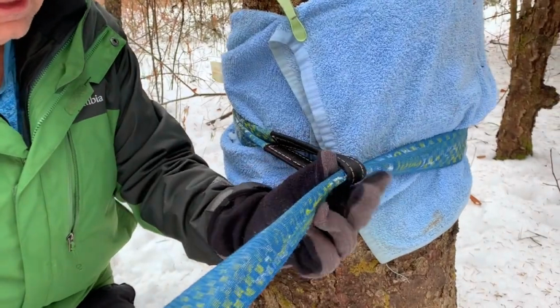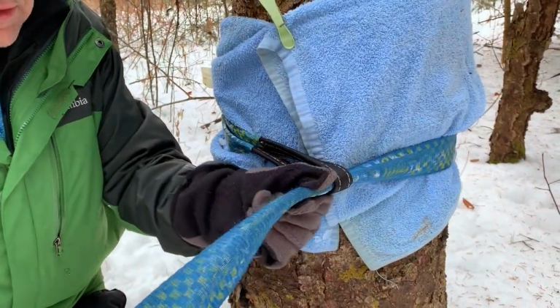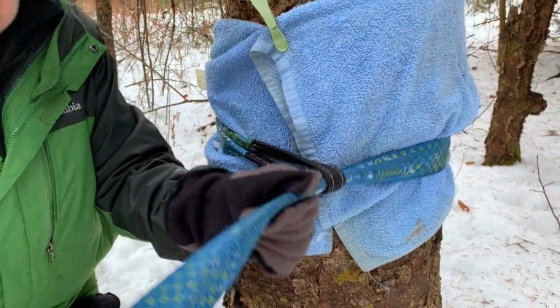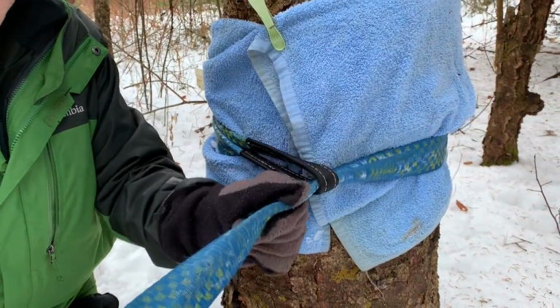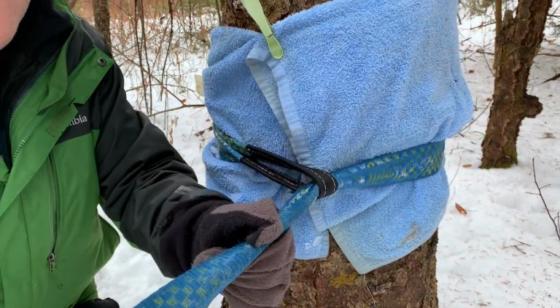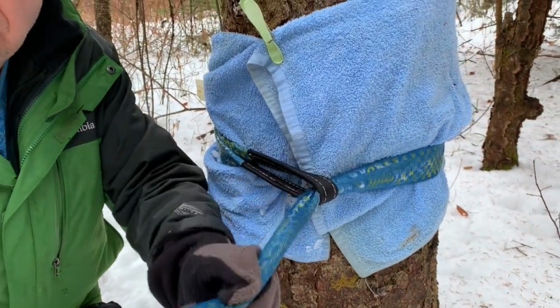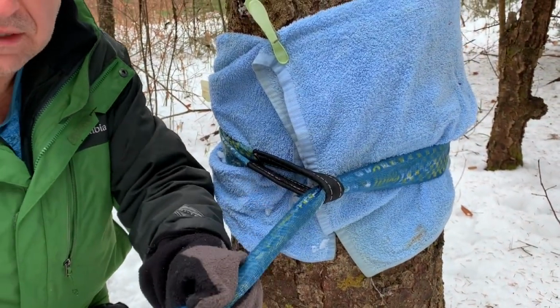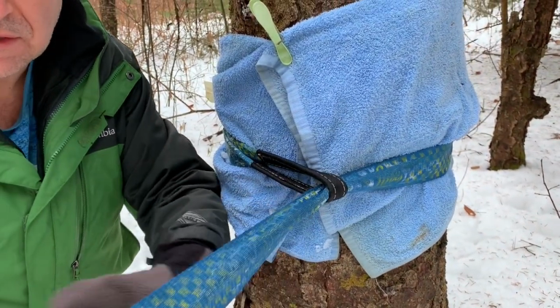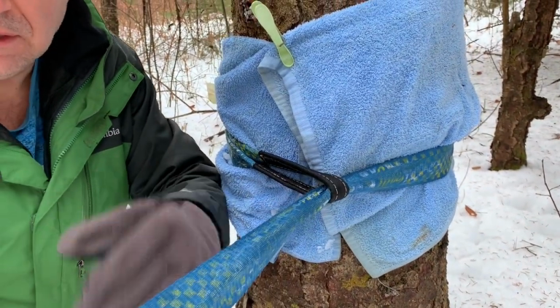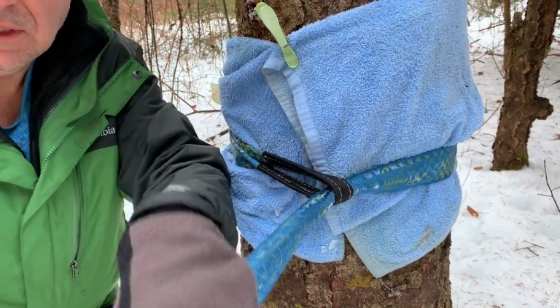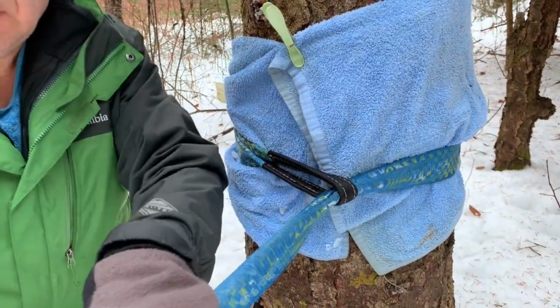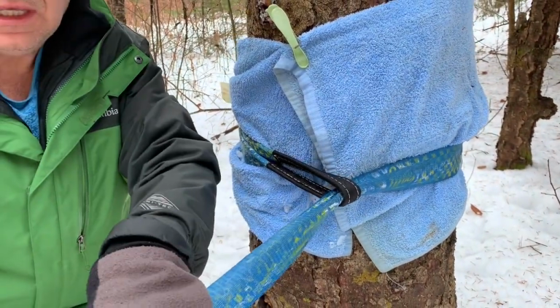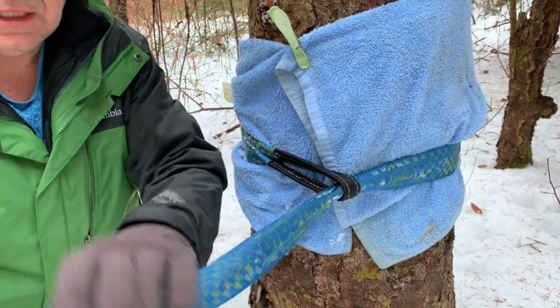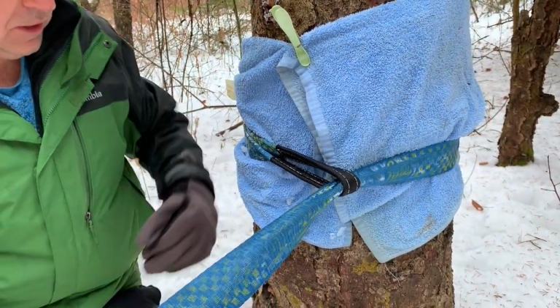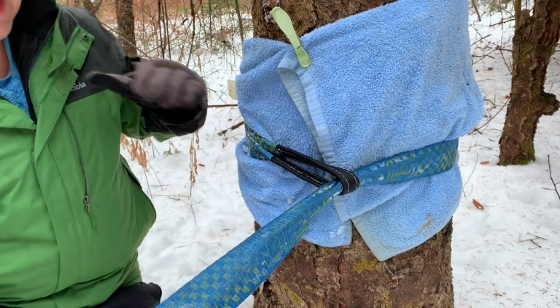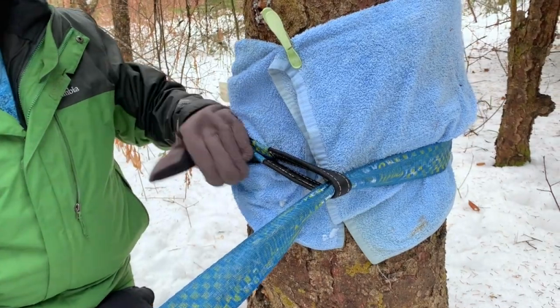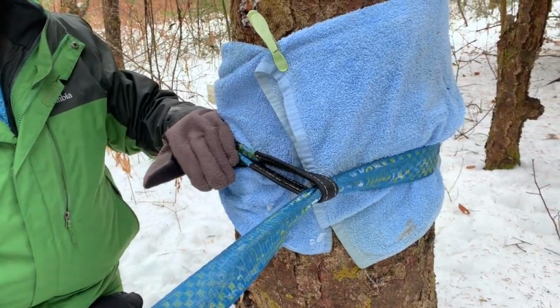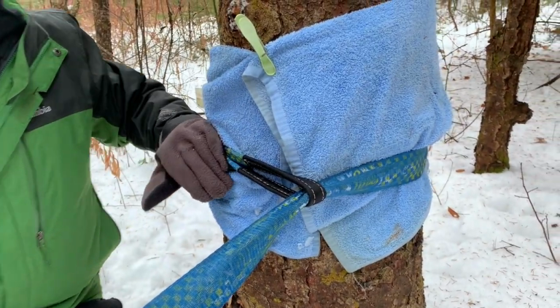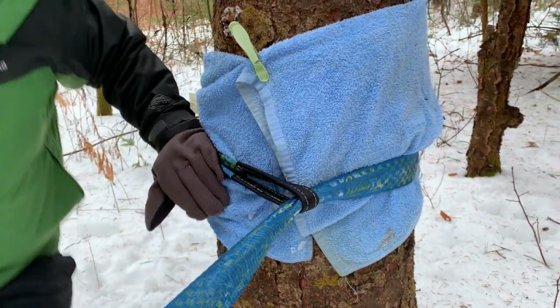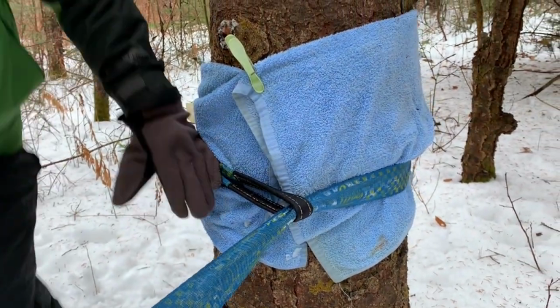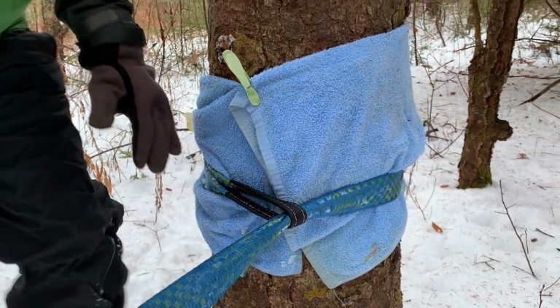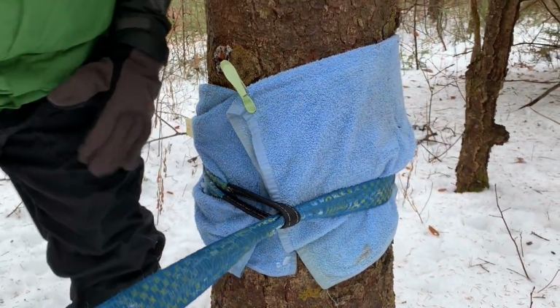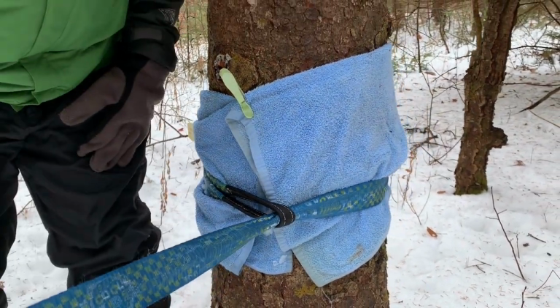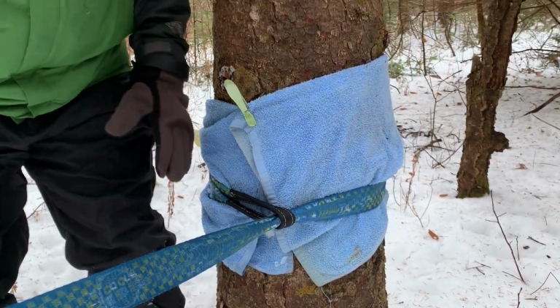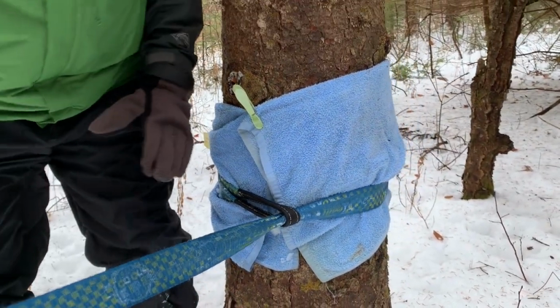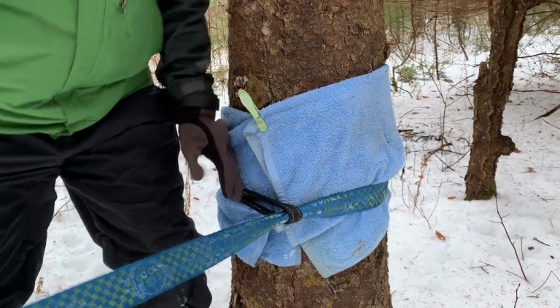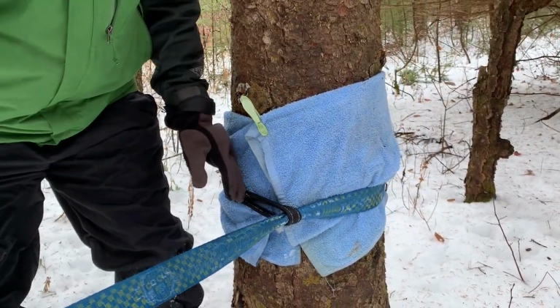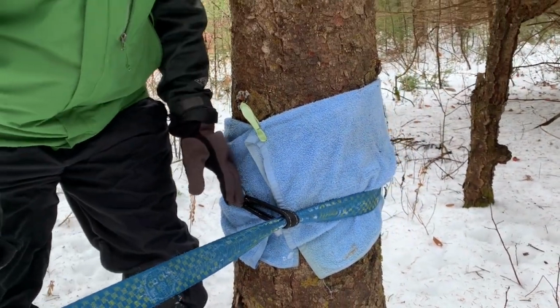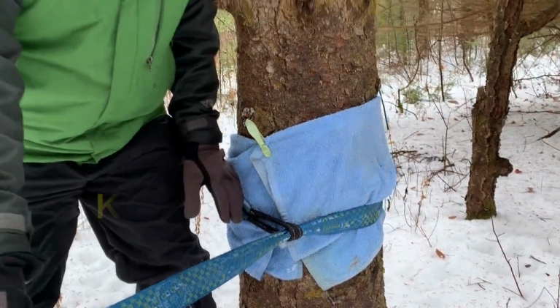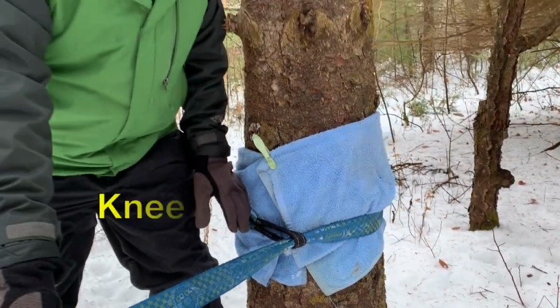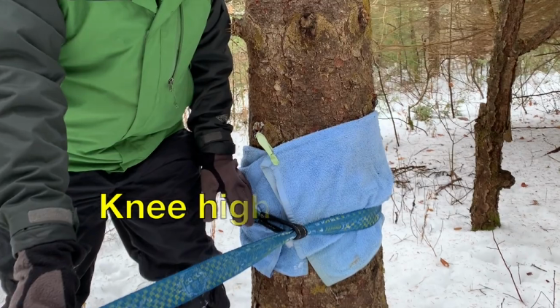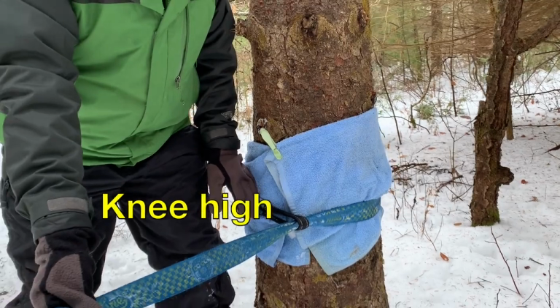It's just a U-band, basically. And I mount it high enough that it won't touch the ground when I'm standing on it. And for me, that's about knee high.